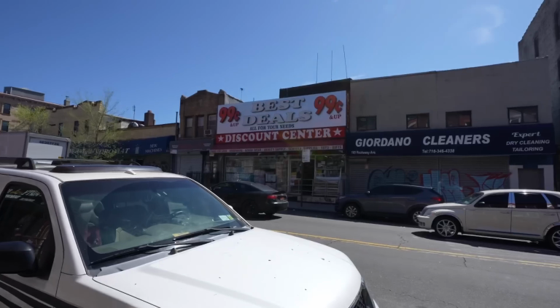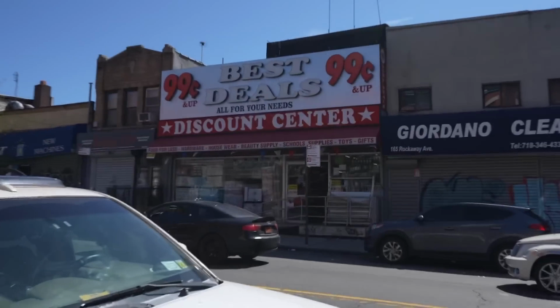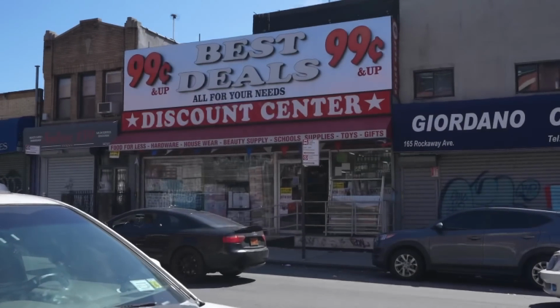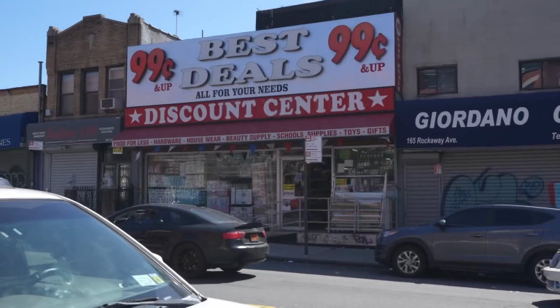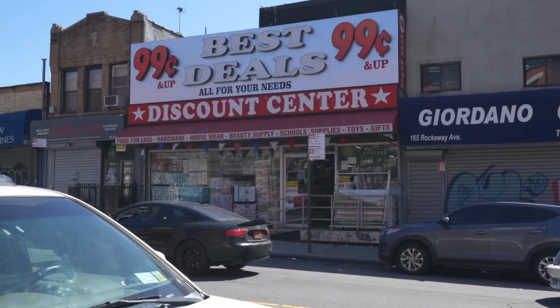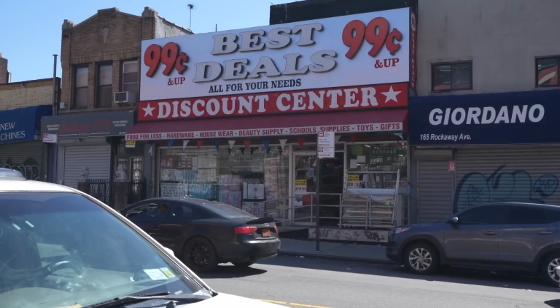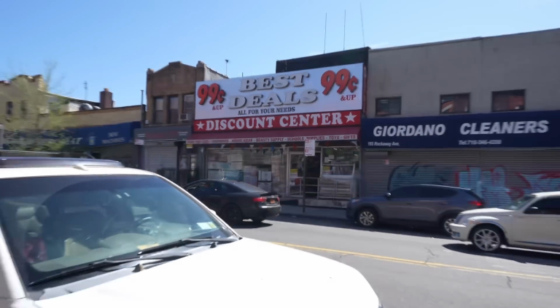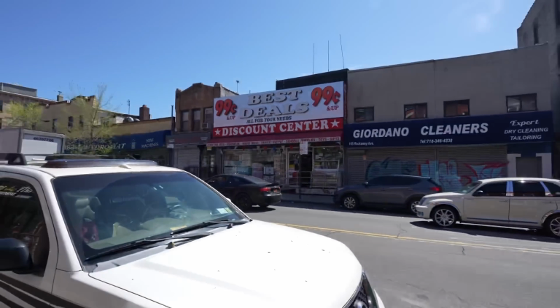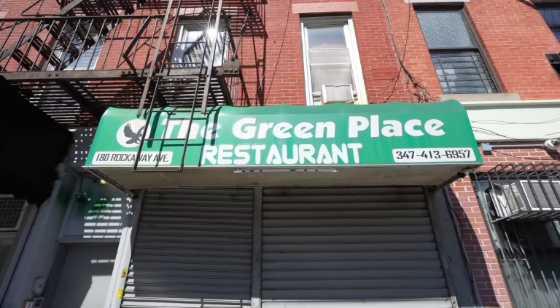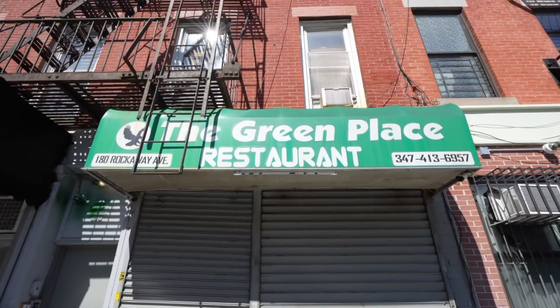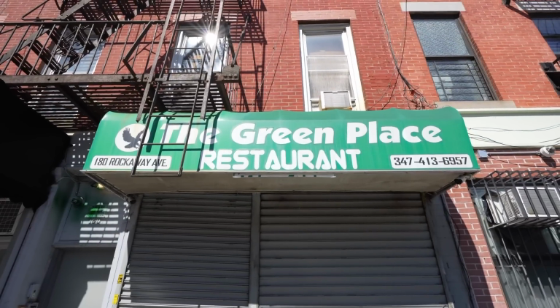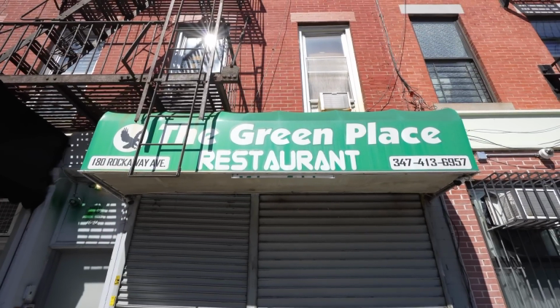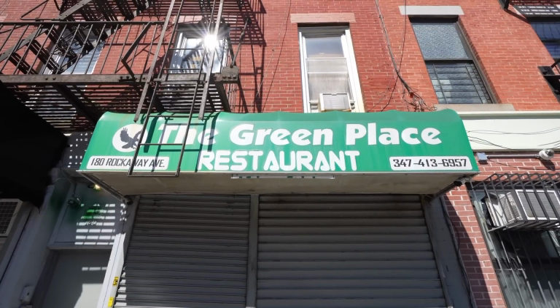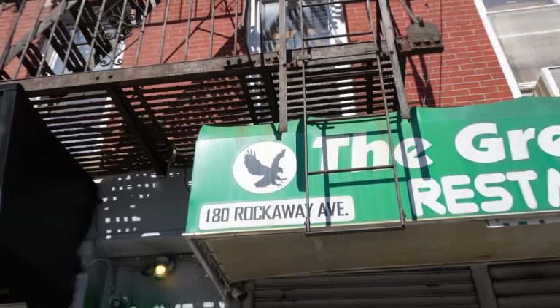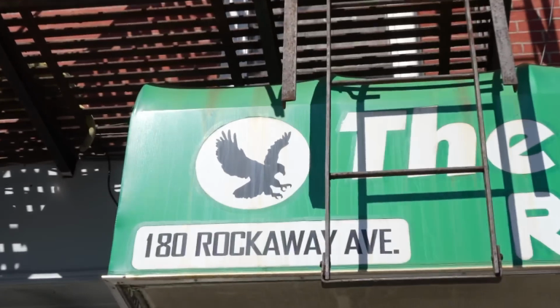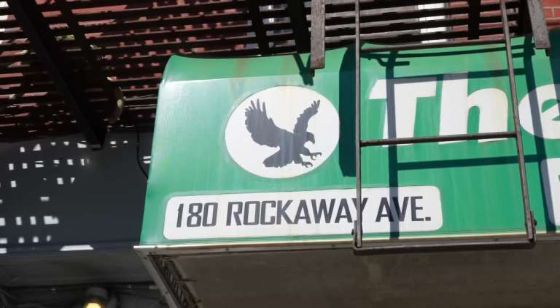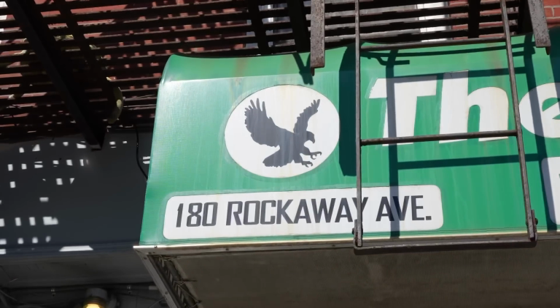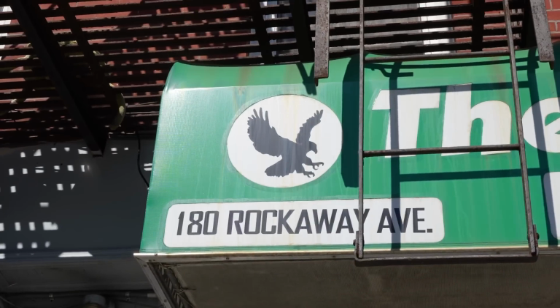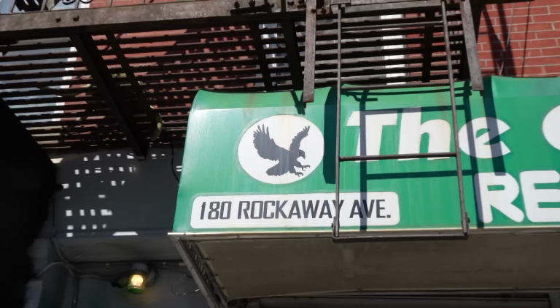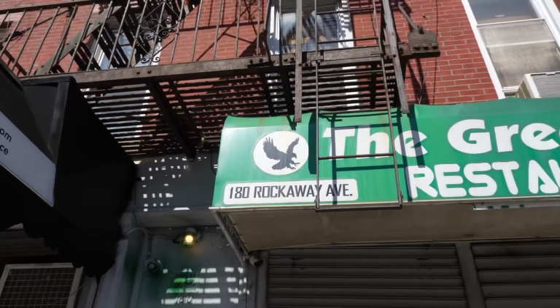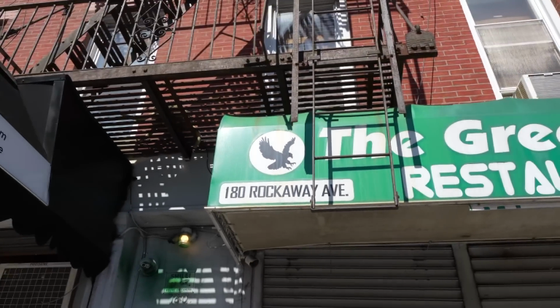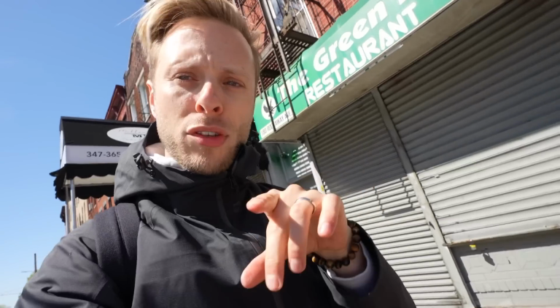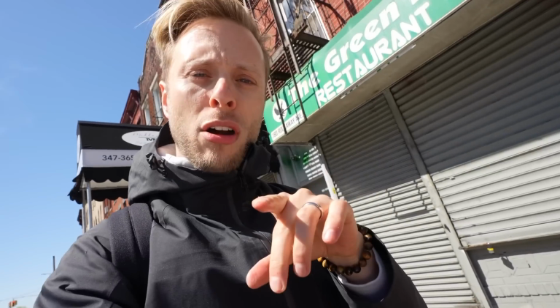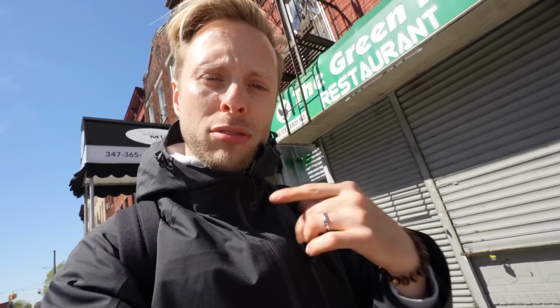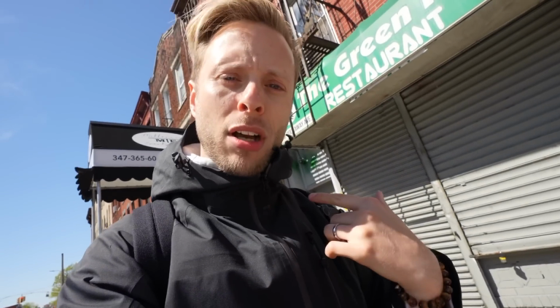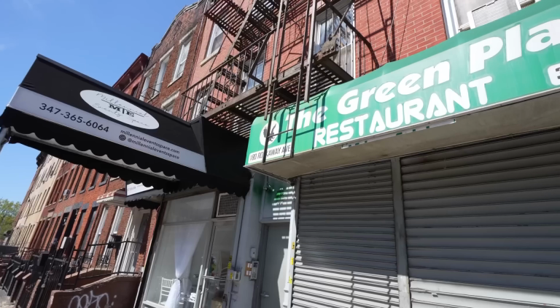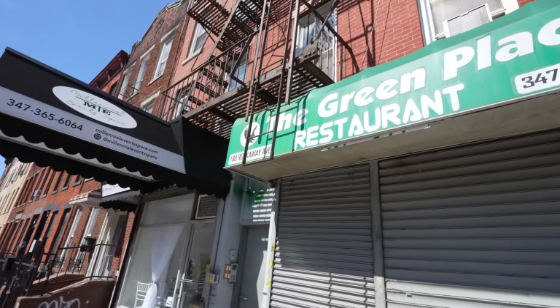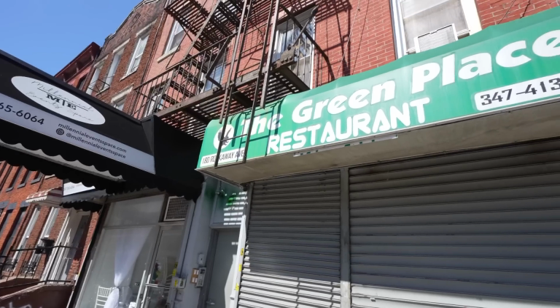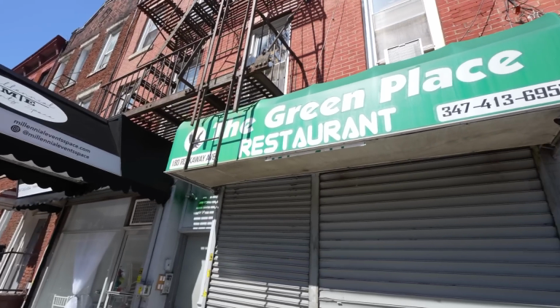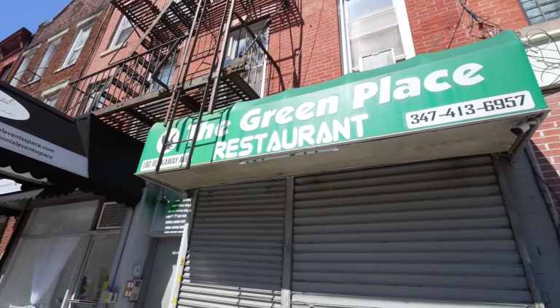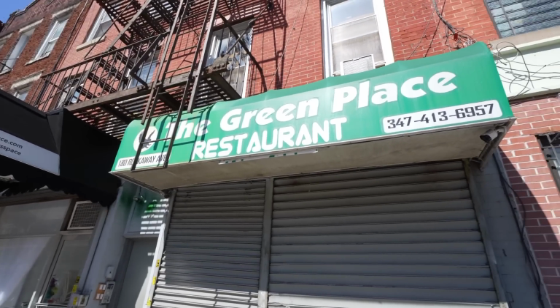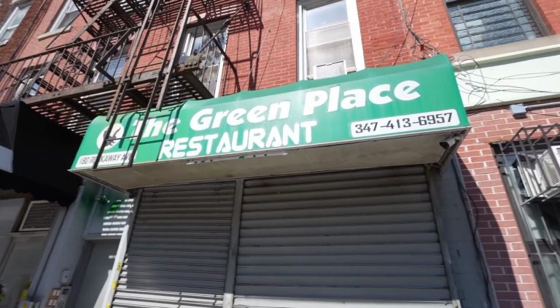Then we got 99-cent deals — that's good. The Green Palace Restaurant. Their logo is a bird of prey. Is he a vegetarian? If you know, let me know. Great name — I've just never seen an eagle eating a carrot.